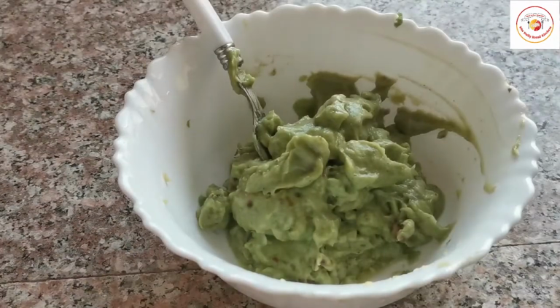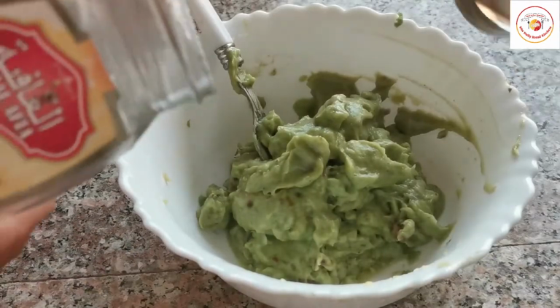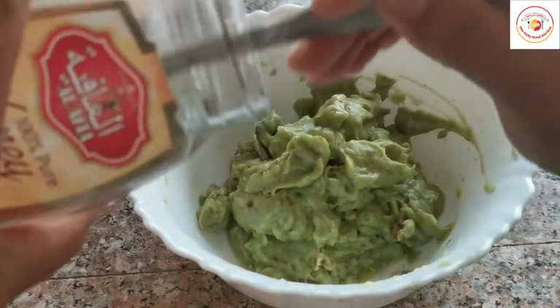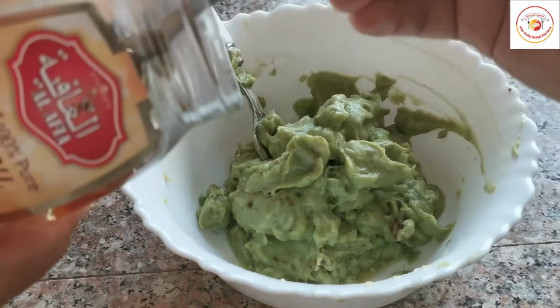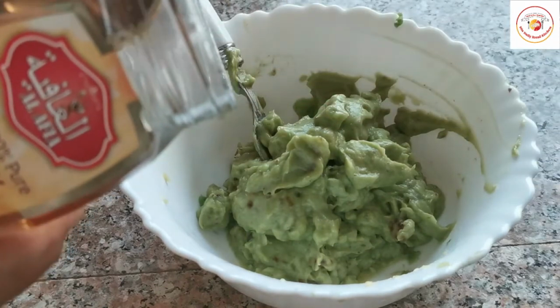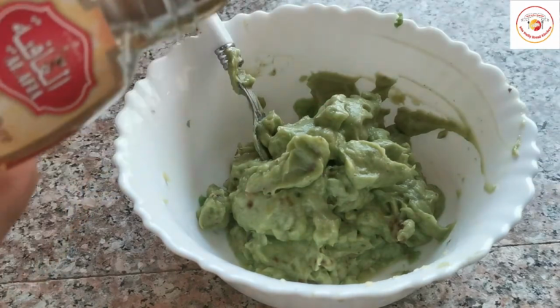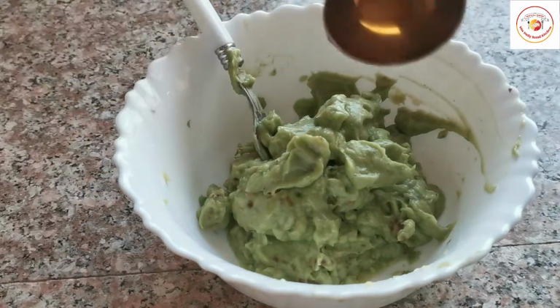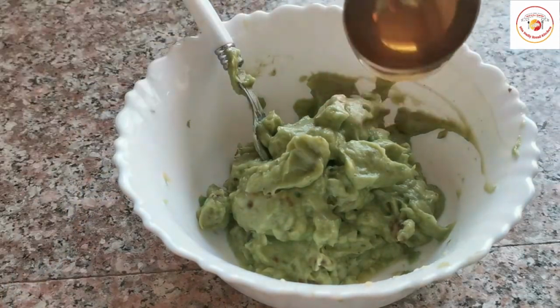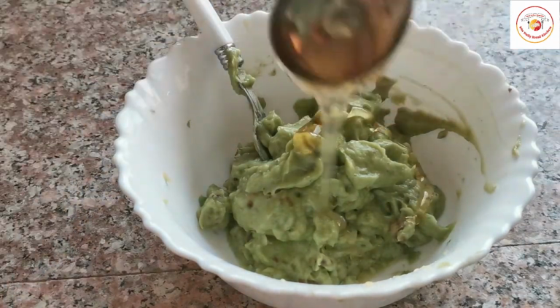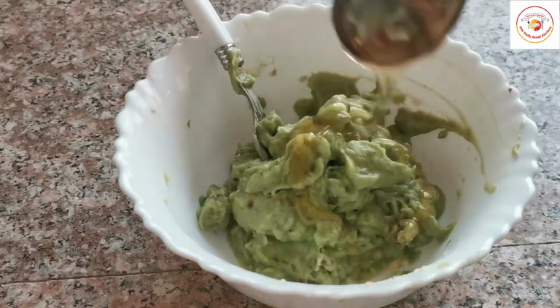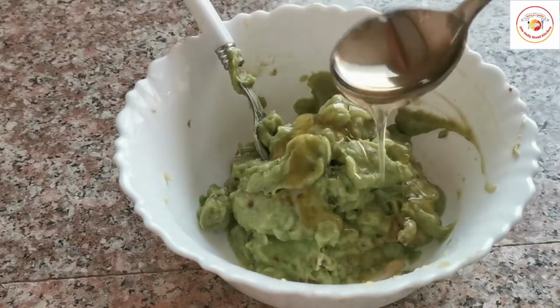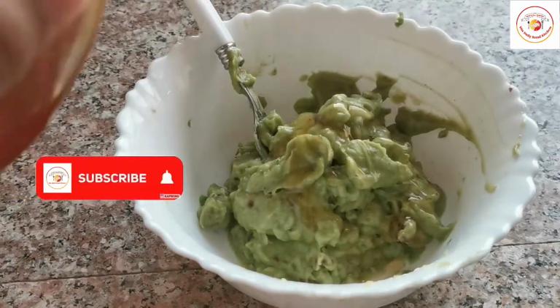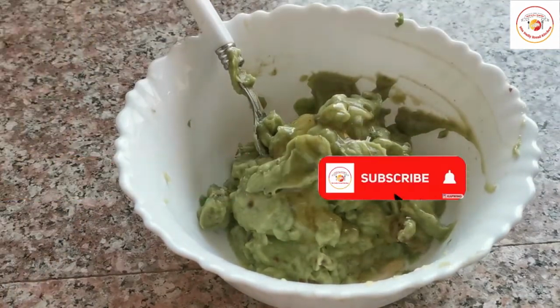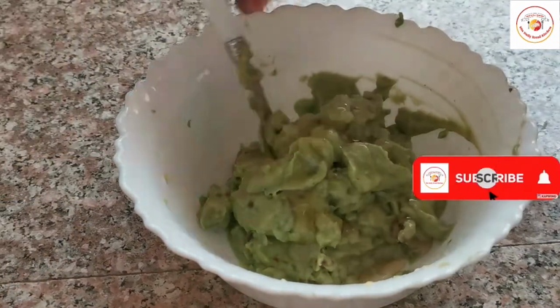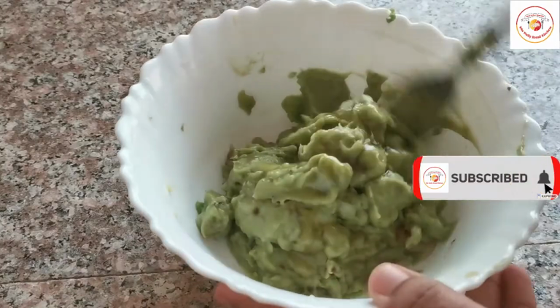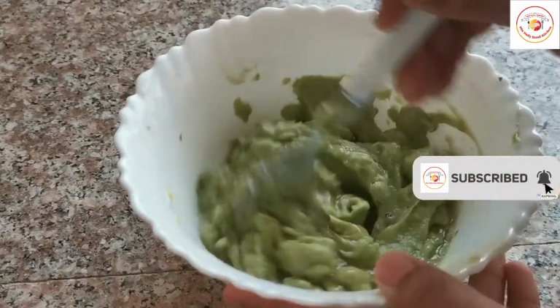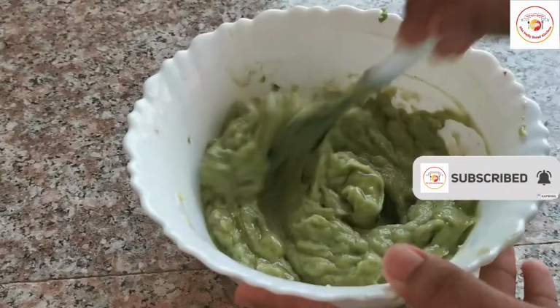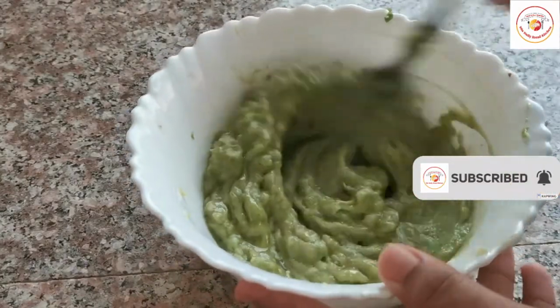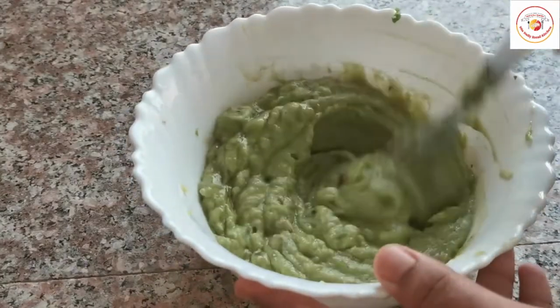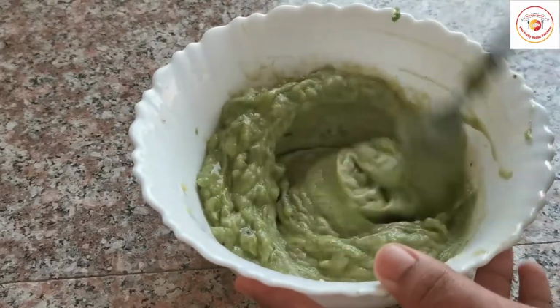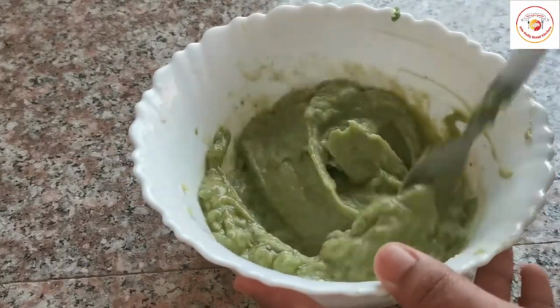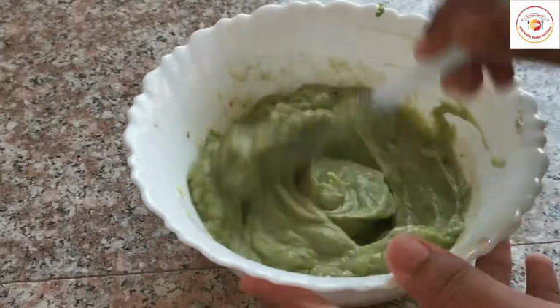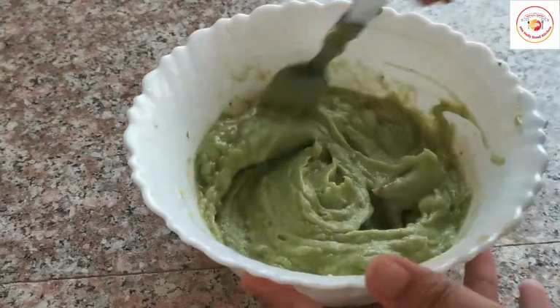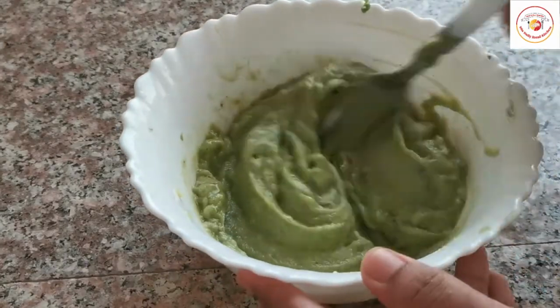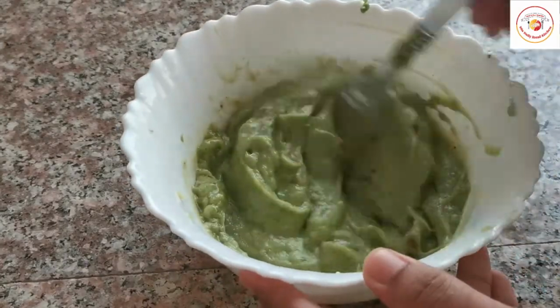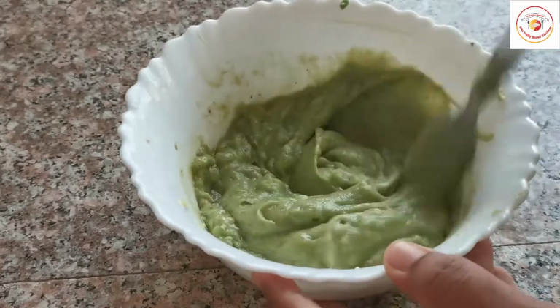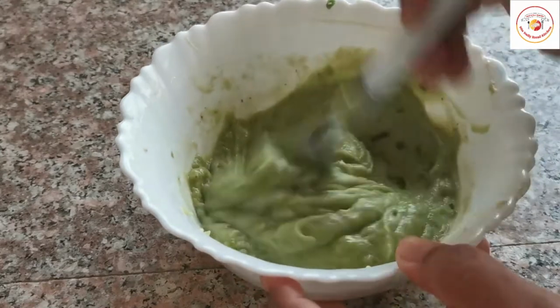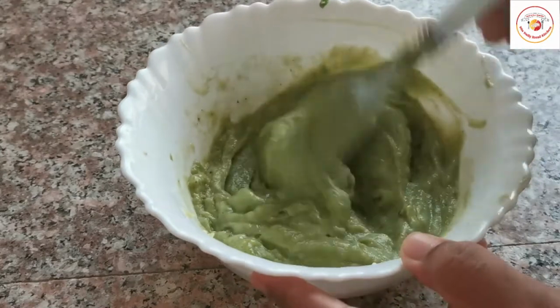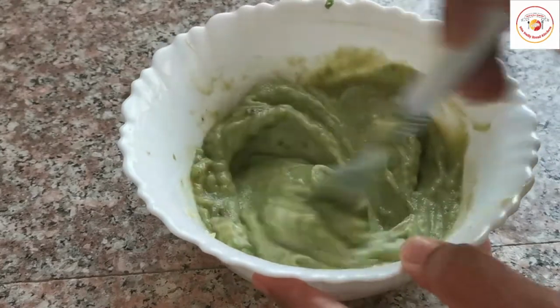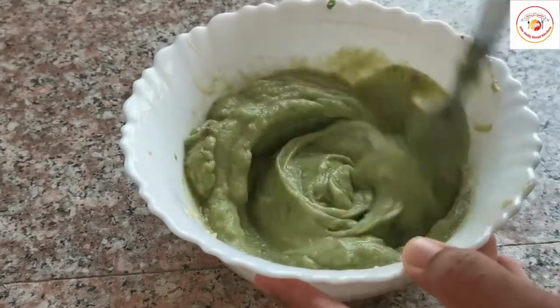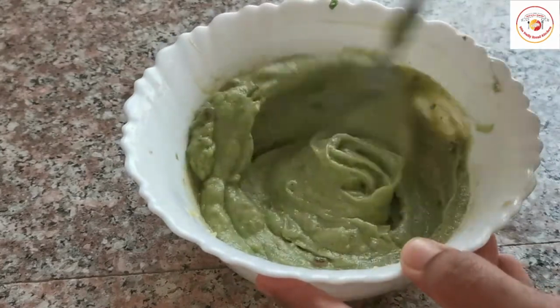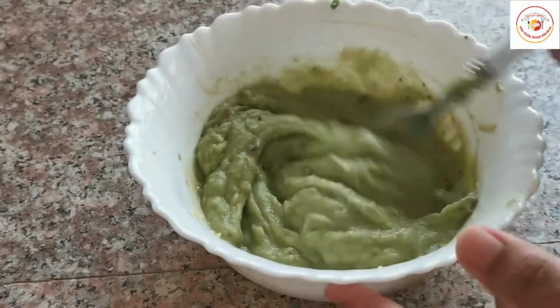Now we're going to add one or two tablespoons of honey. Since I have already added dates, I have added only one tablespoon. If you wish, you can add more honey. Mix very well until smooth.